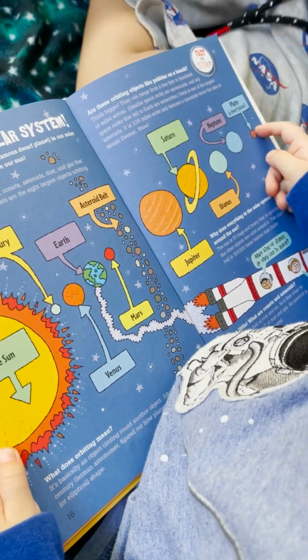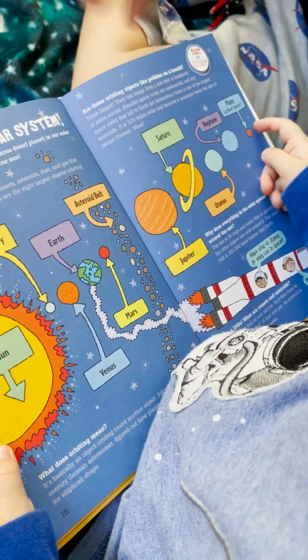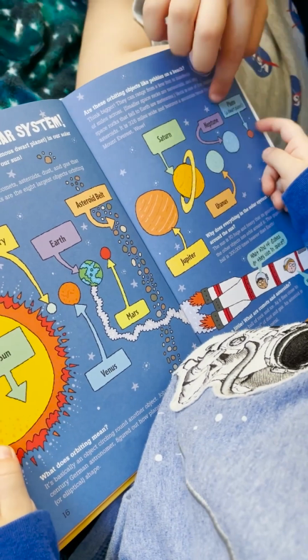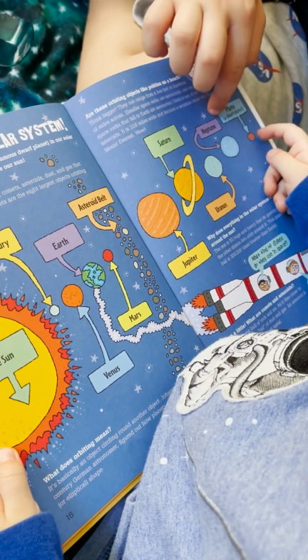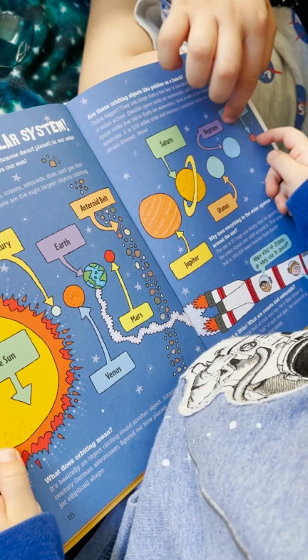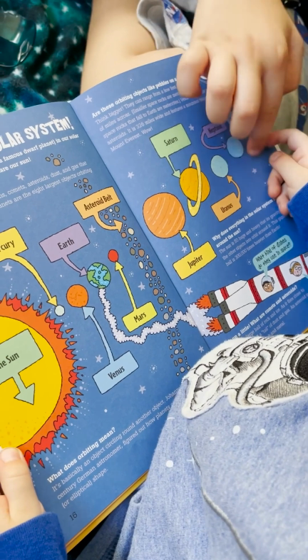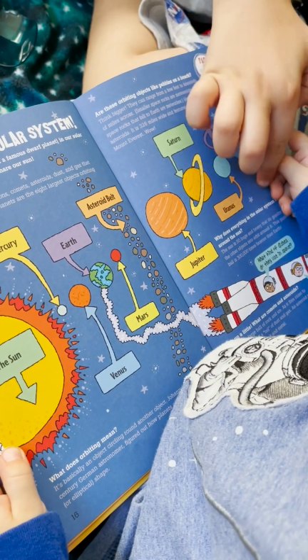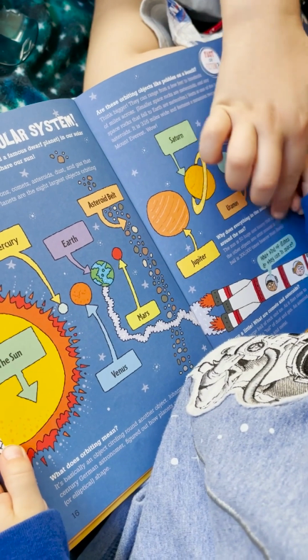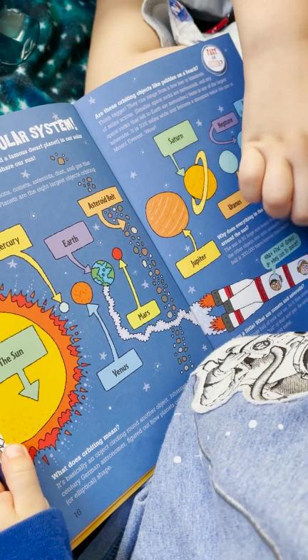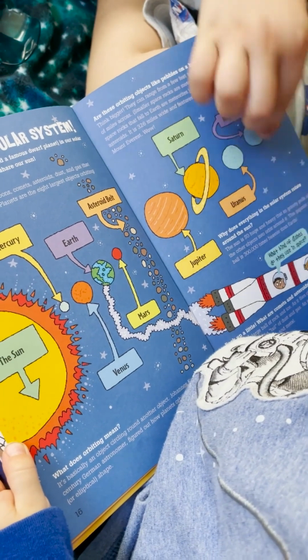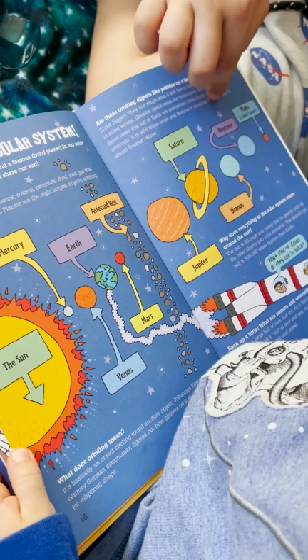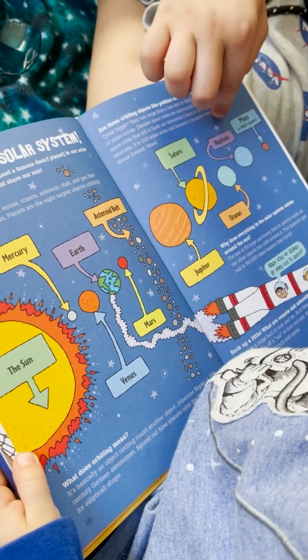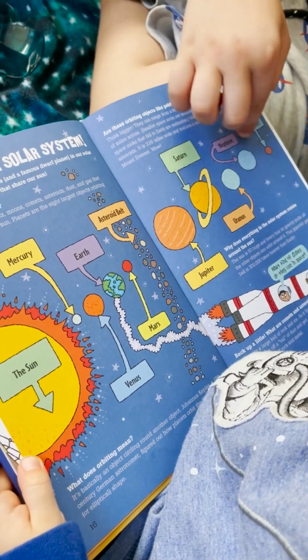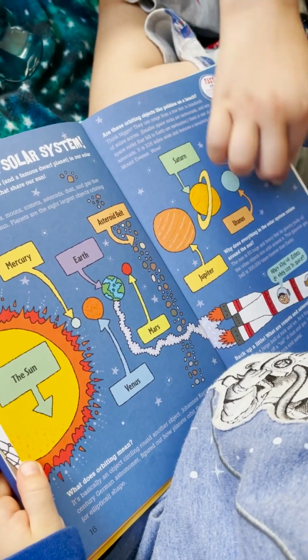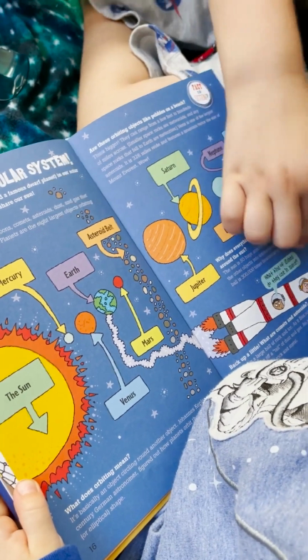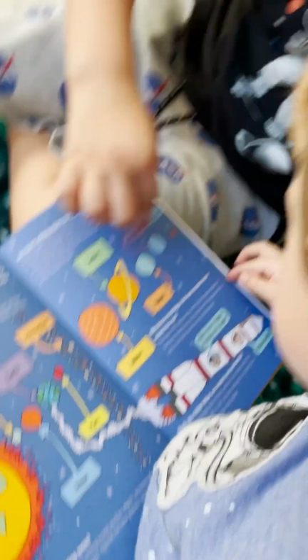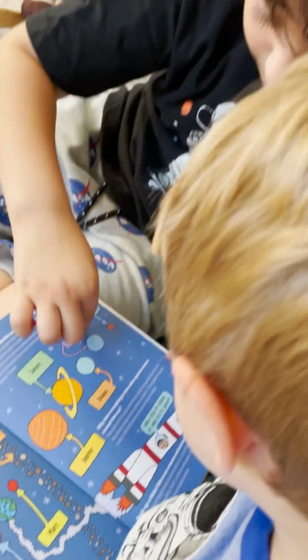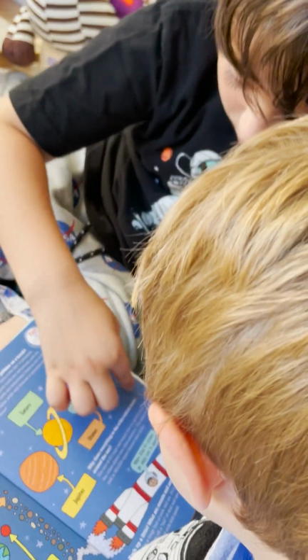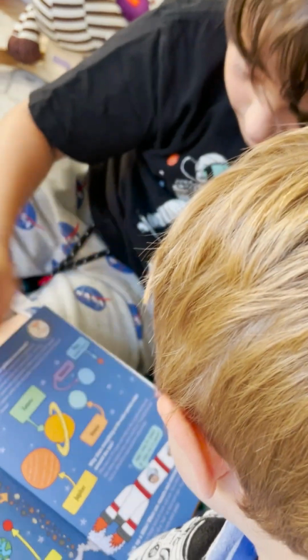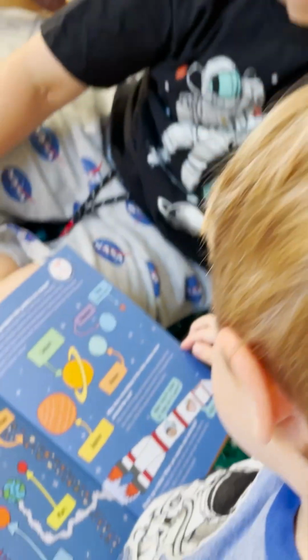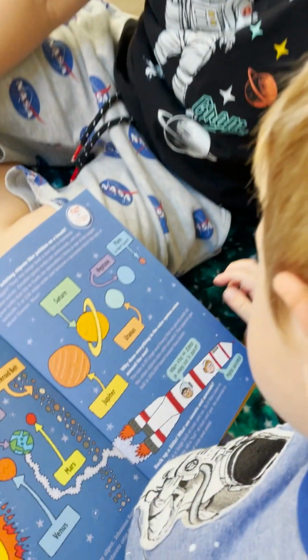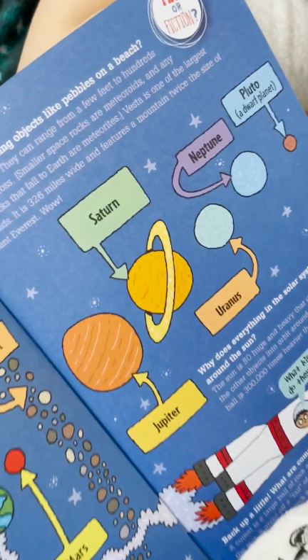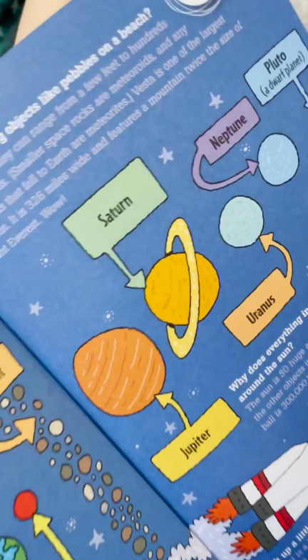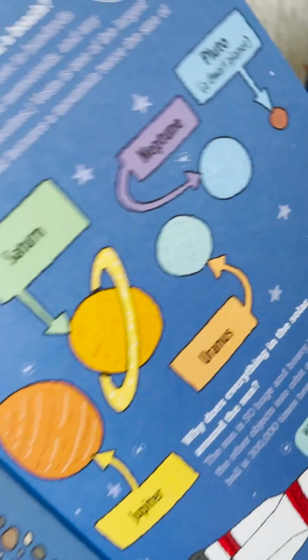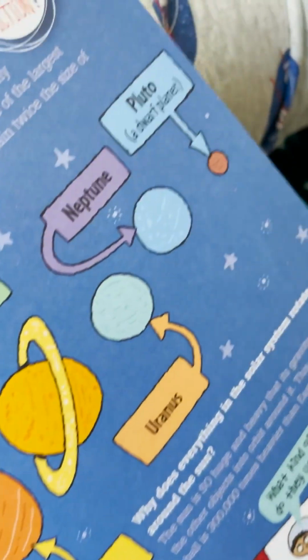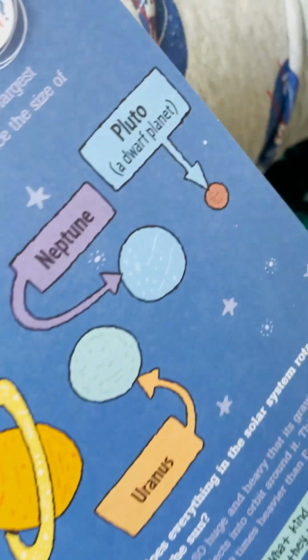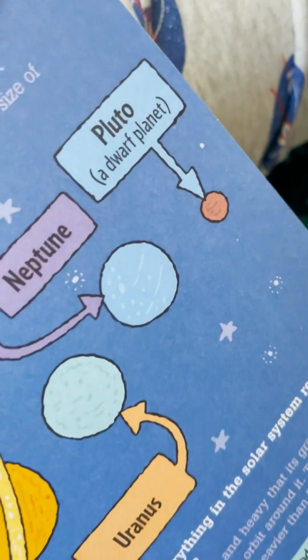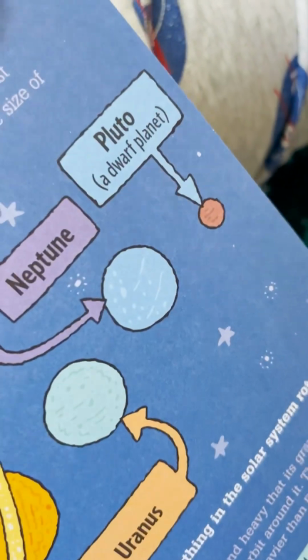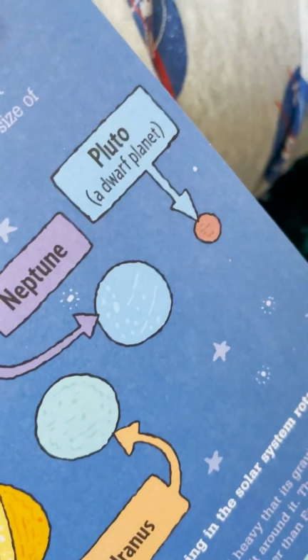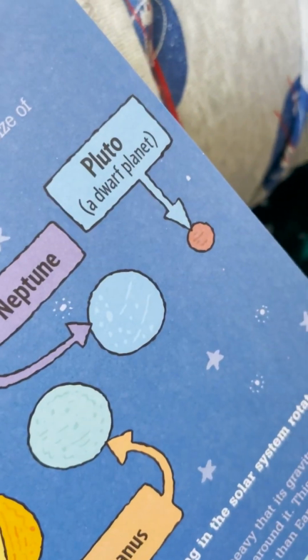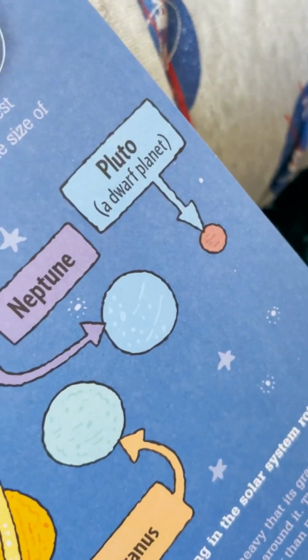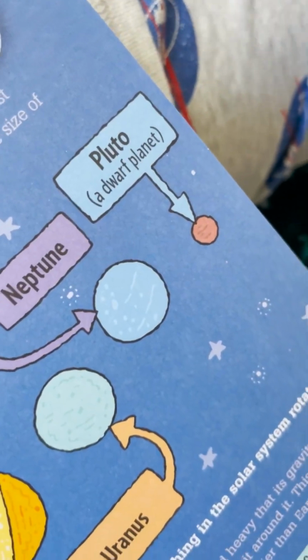Pluto. But we need to go through here. That's called the Kuiper belt that goes in between Neptune and Pluto. Pluto is actually a dwarf planet.